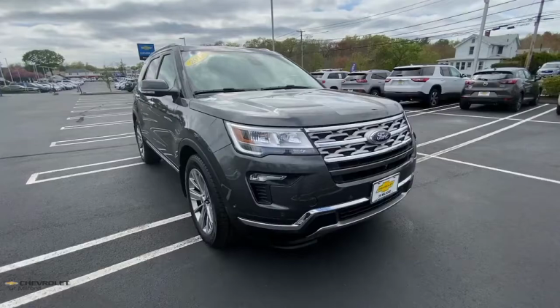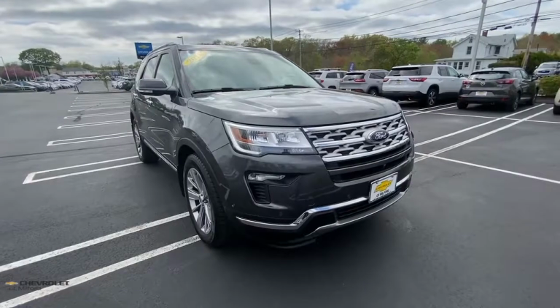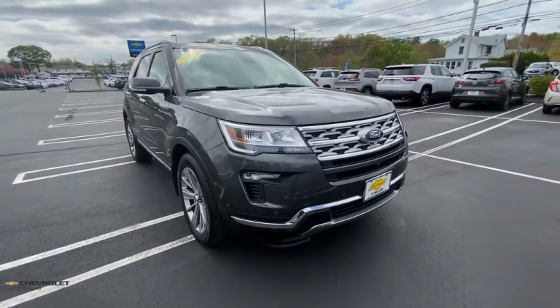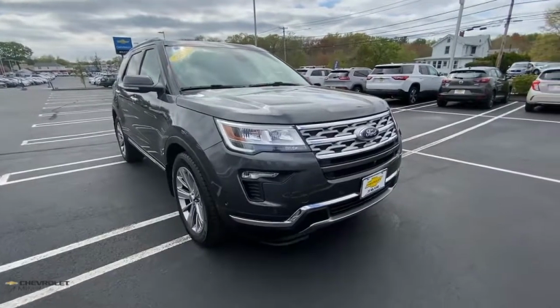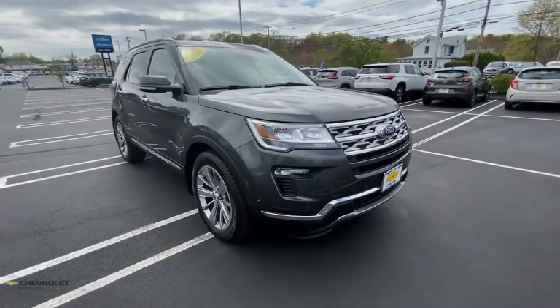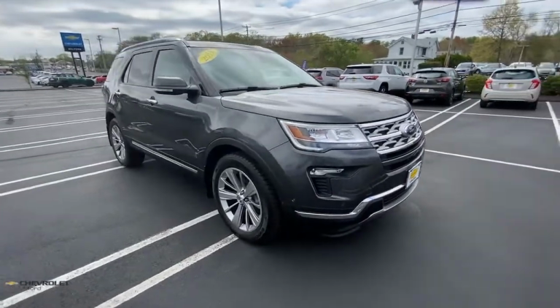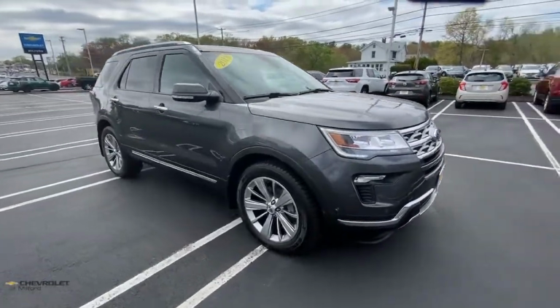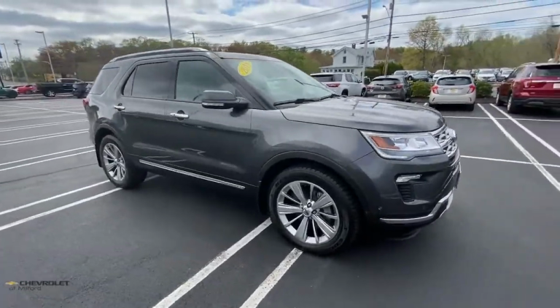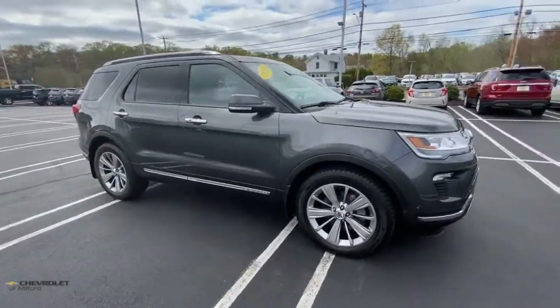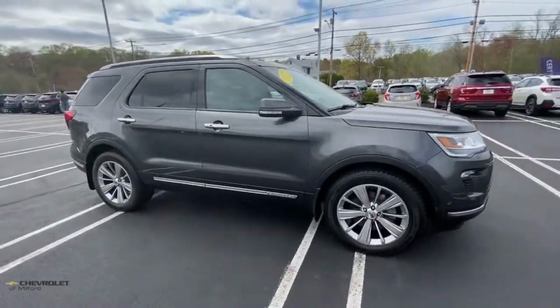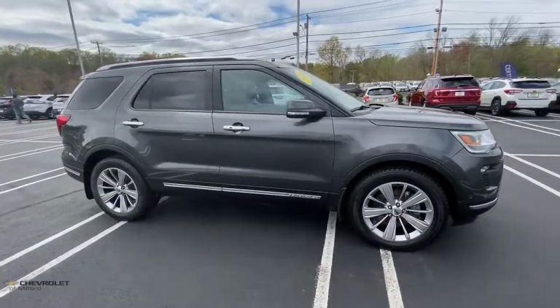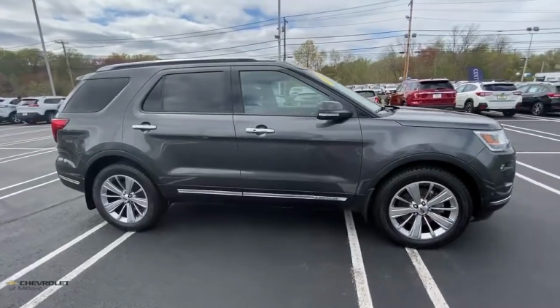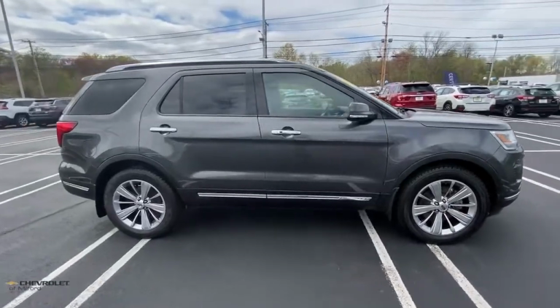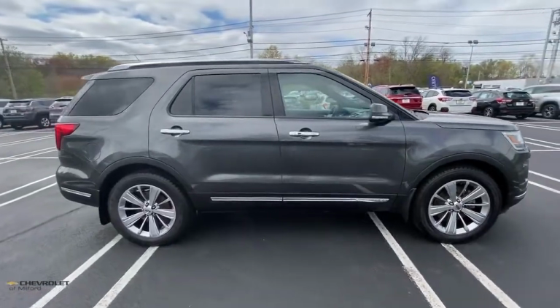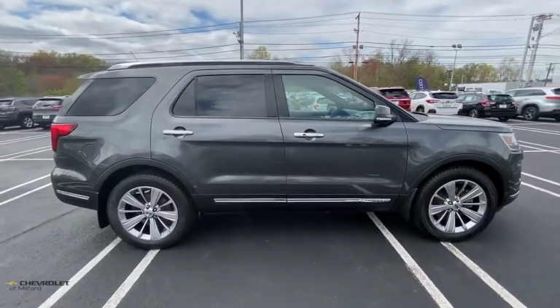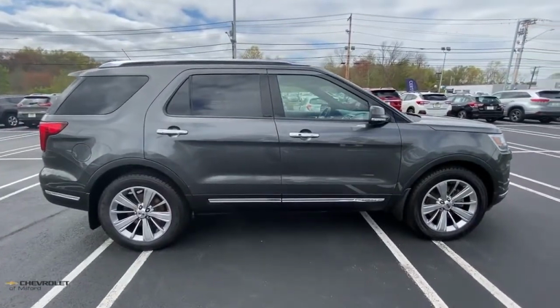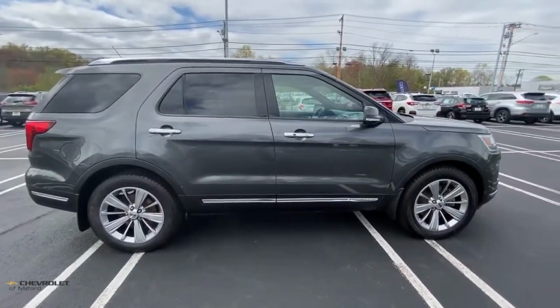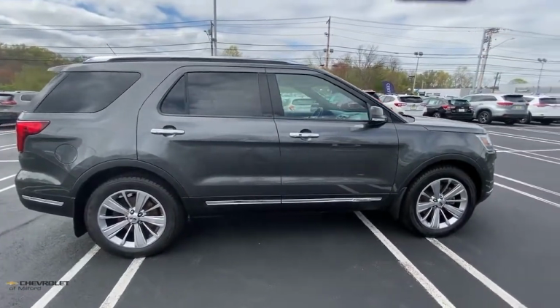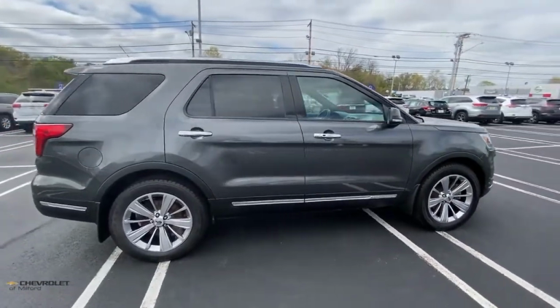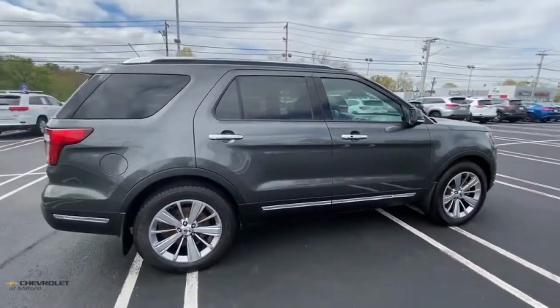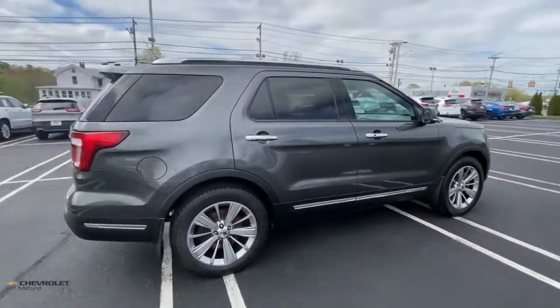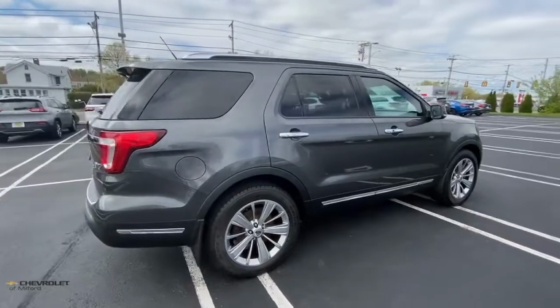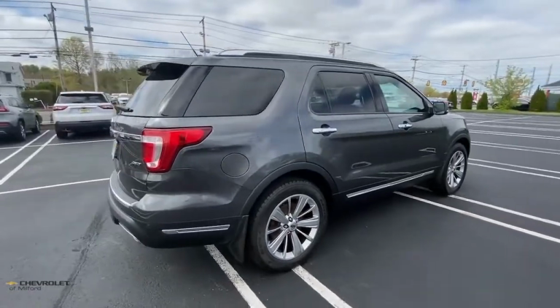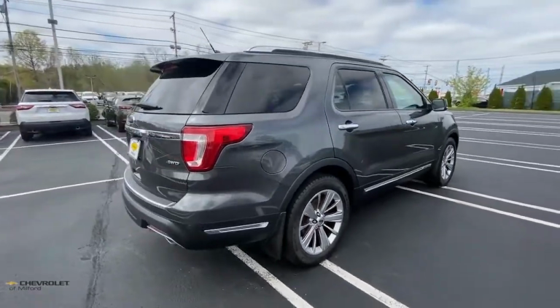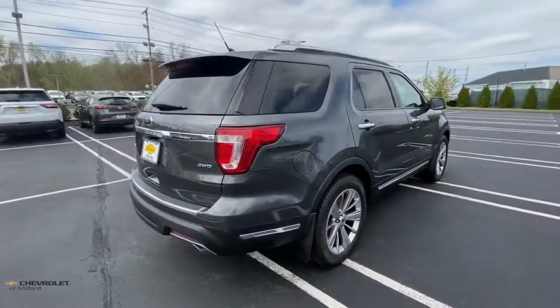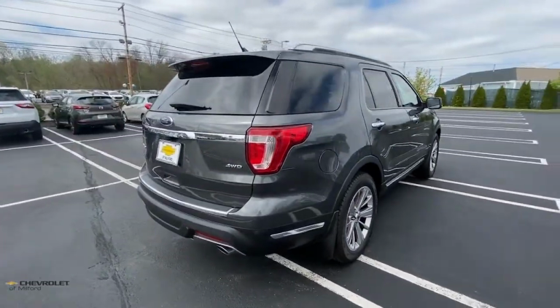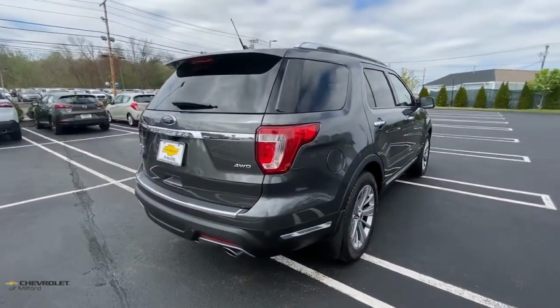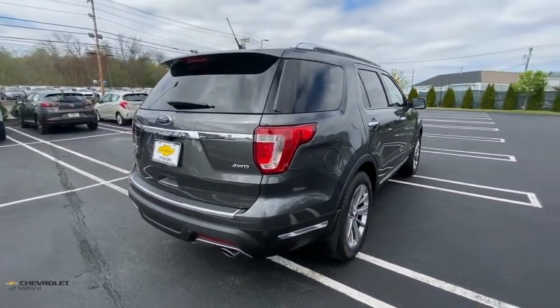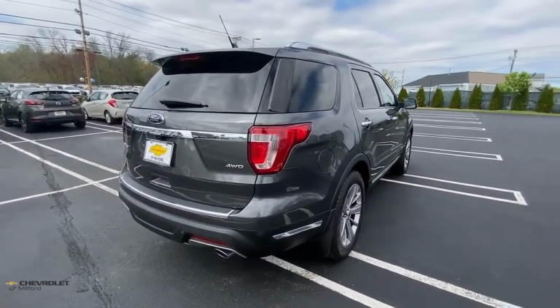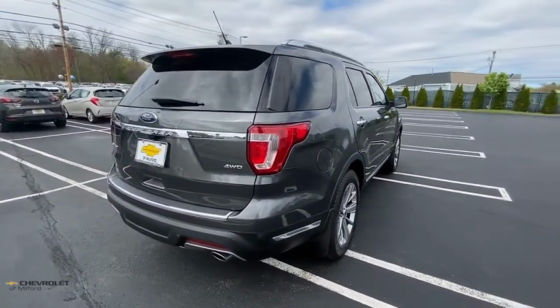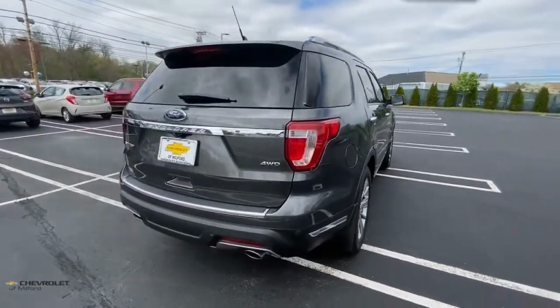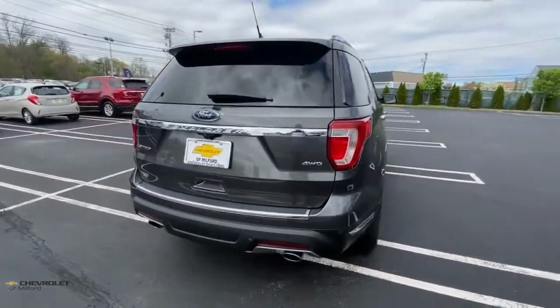Can you see yourself in the 2018 Ford Explorer? With less than 25,000 miles on the odometer, this vehicle provides excellent value. Handsome and rugged, this Explorer delivers solid mid-size SUV versatility.